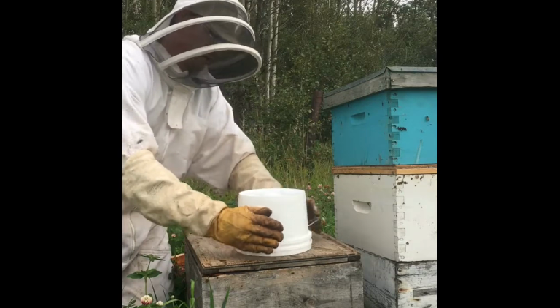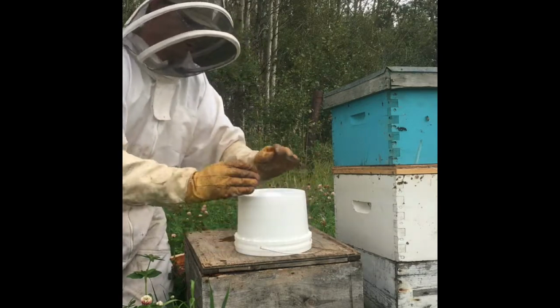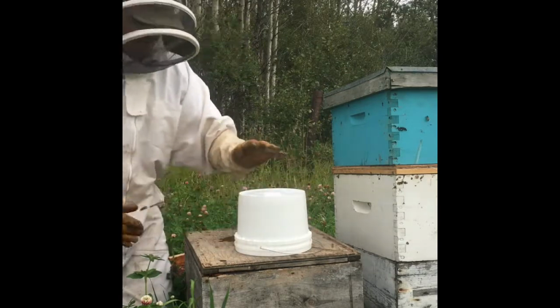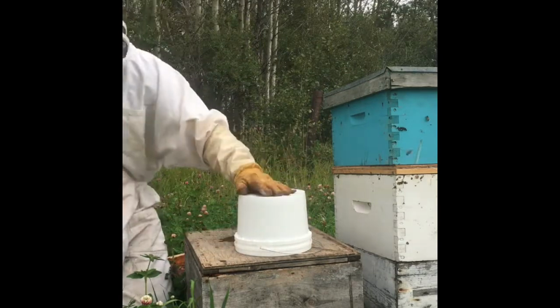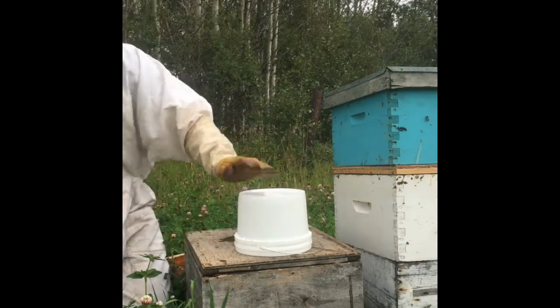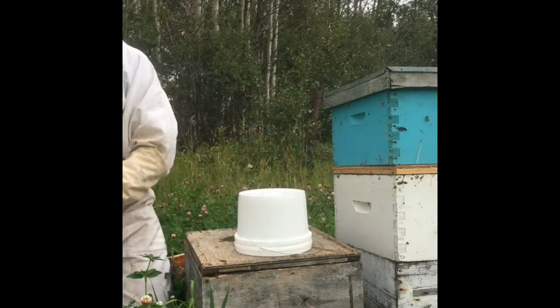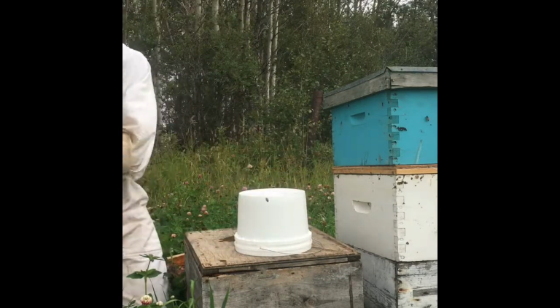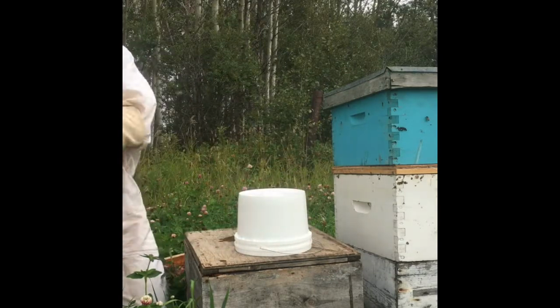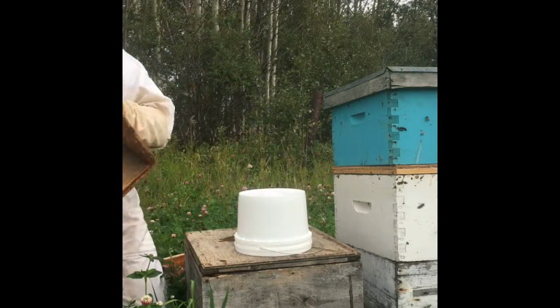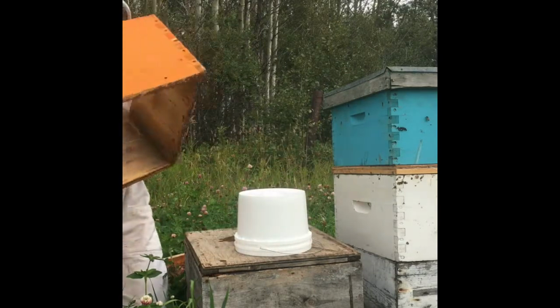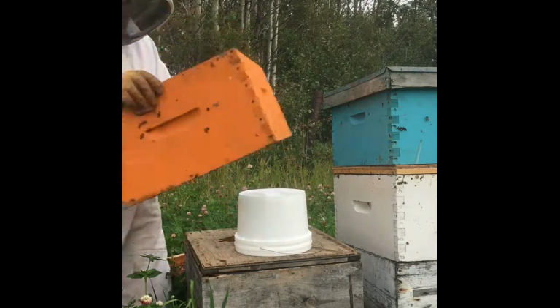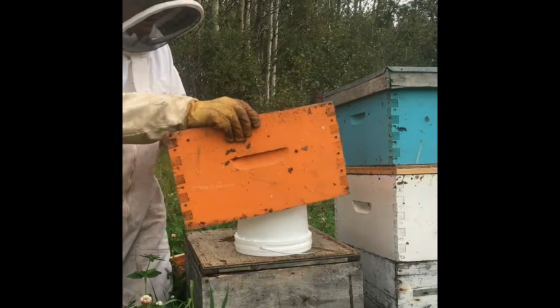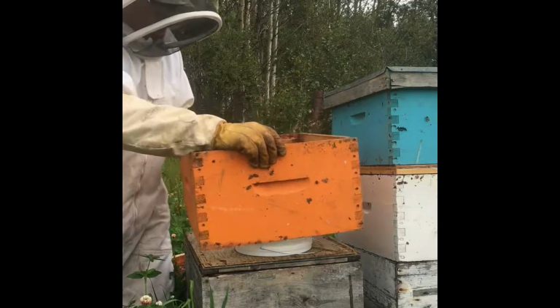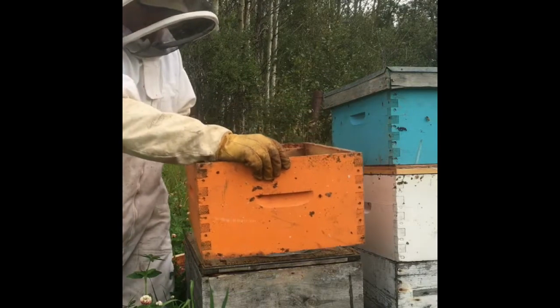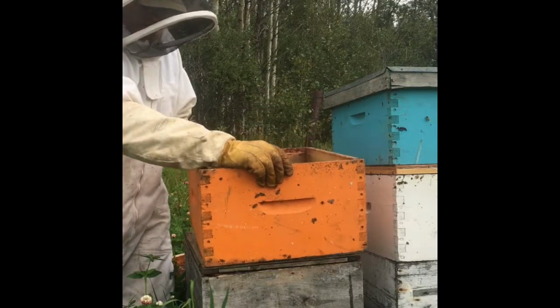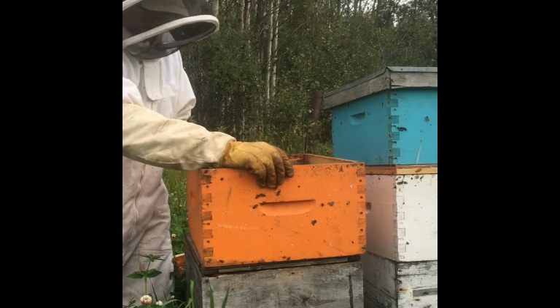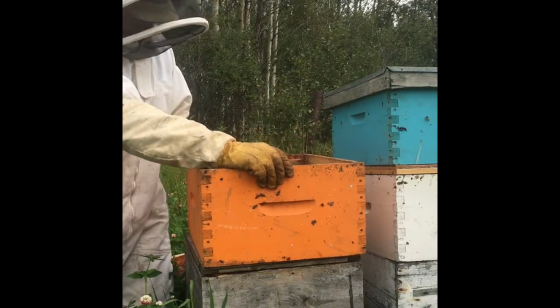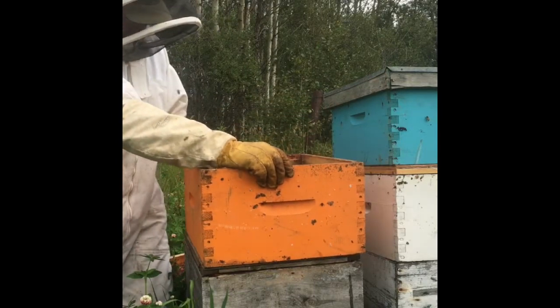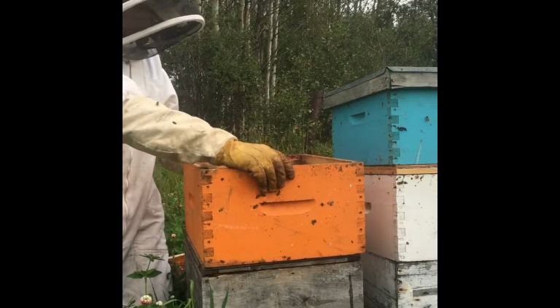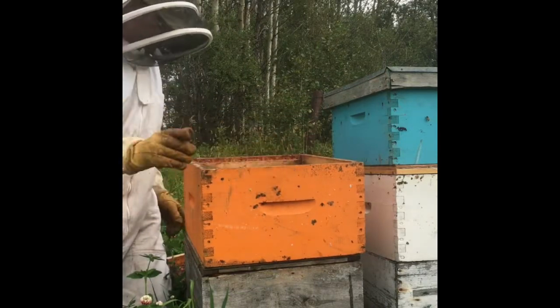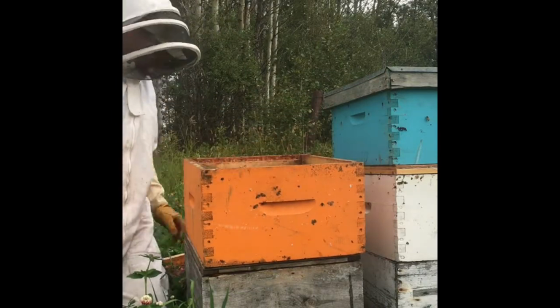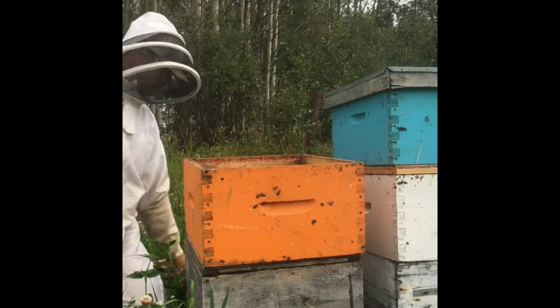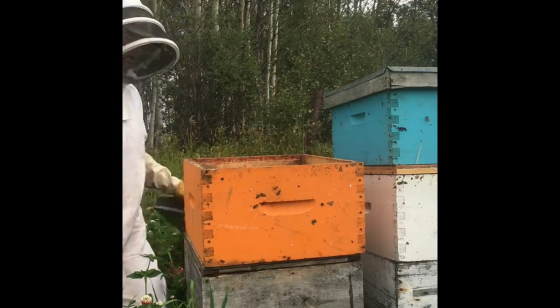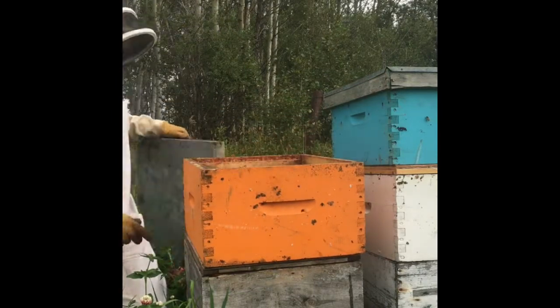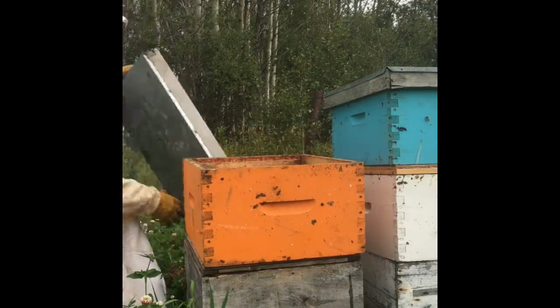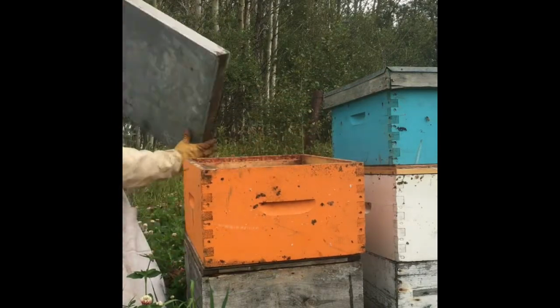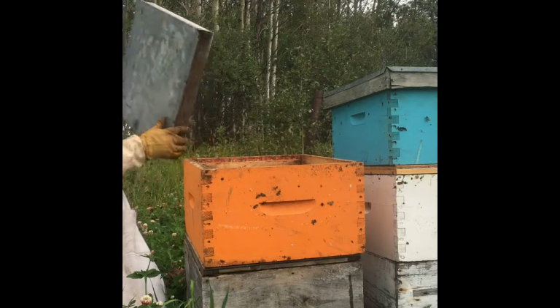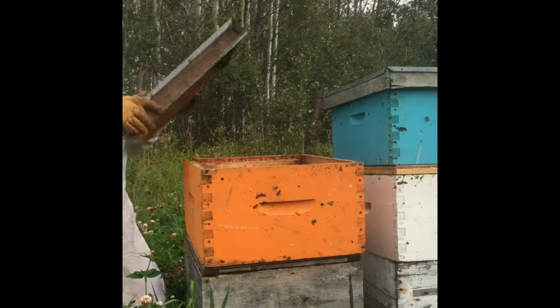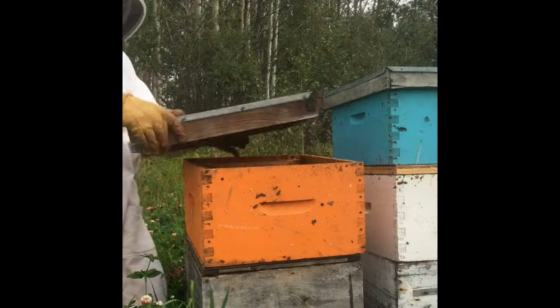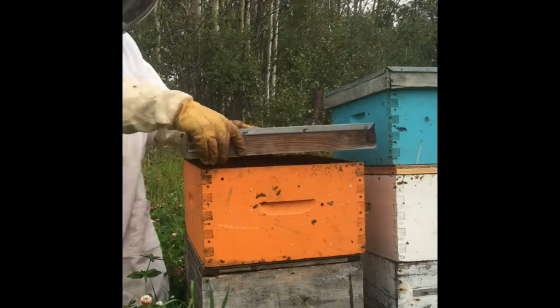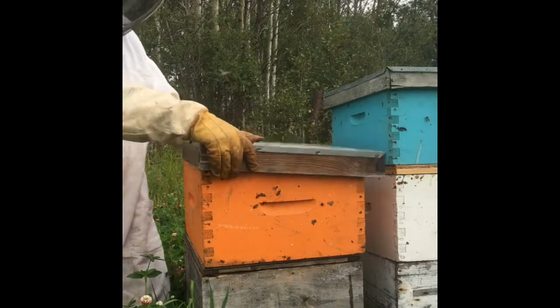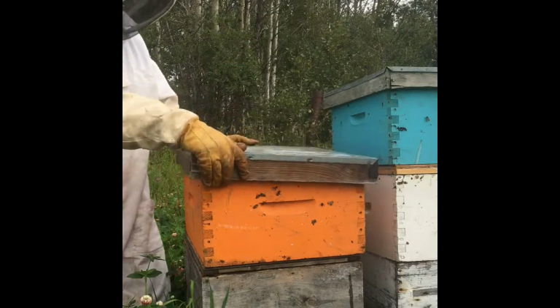I'll come back and check that. Put this box over like that, and then the lid. And then we're all good.